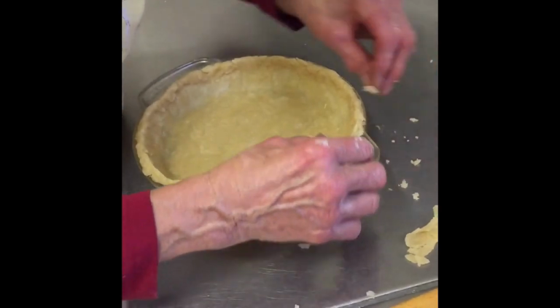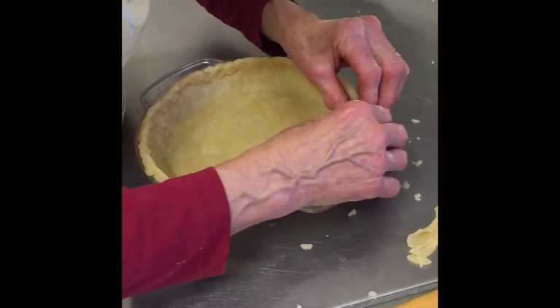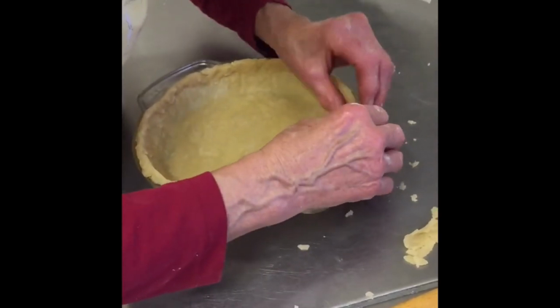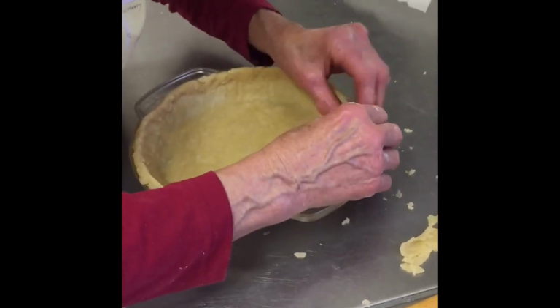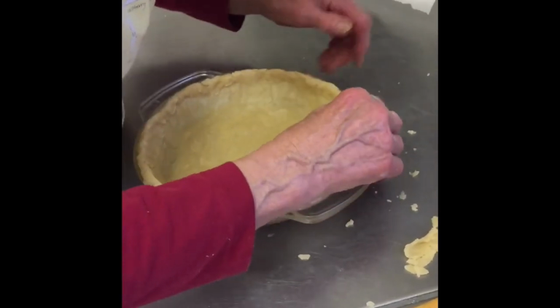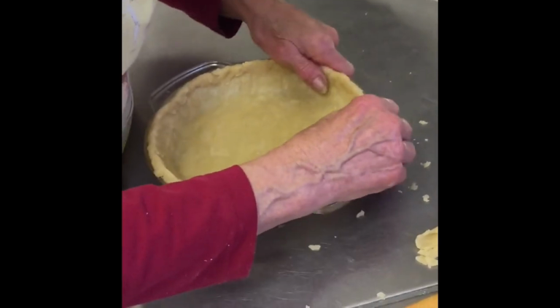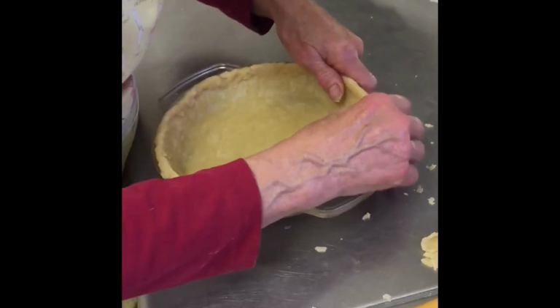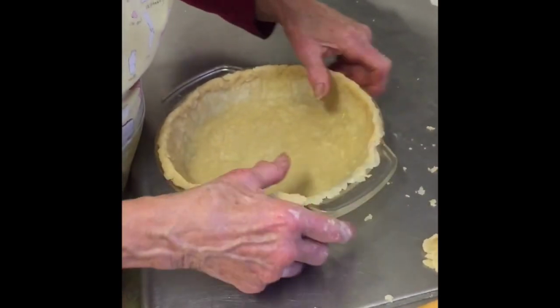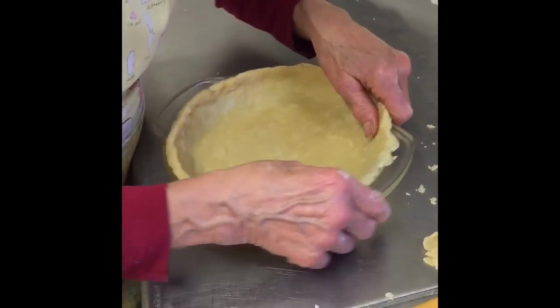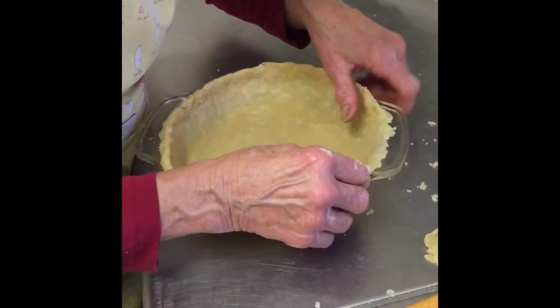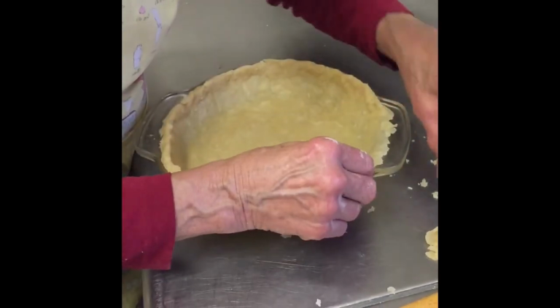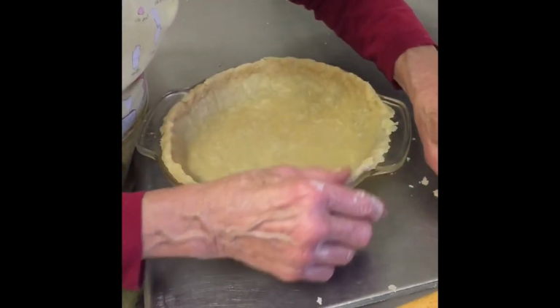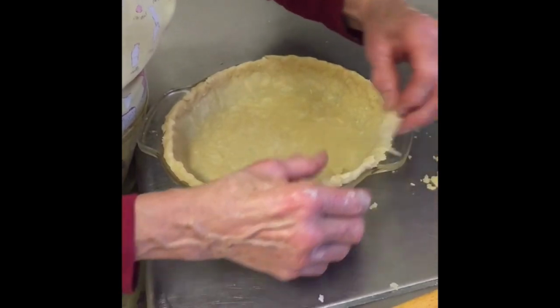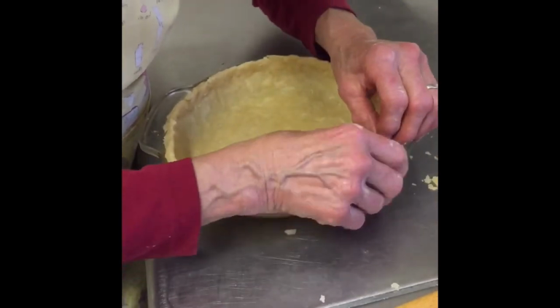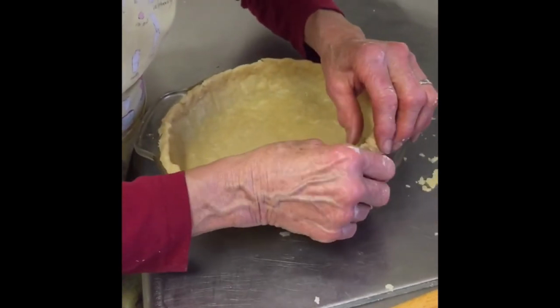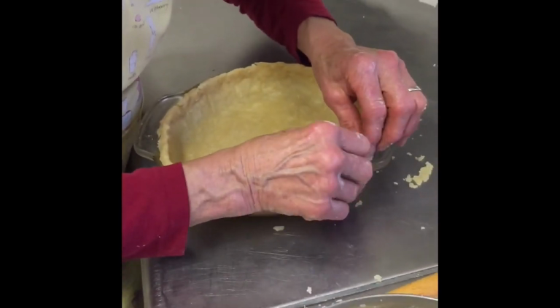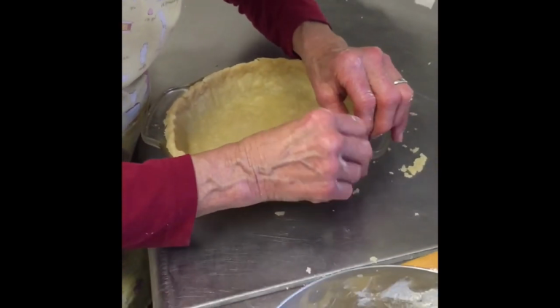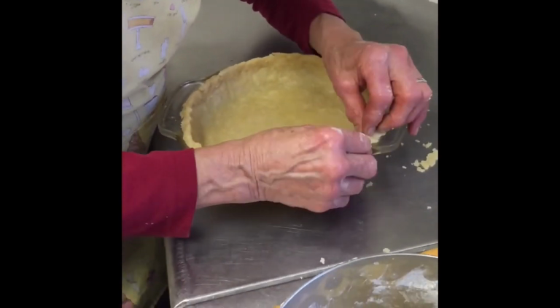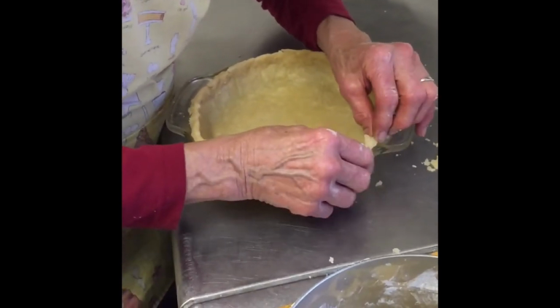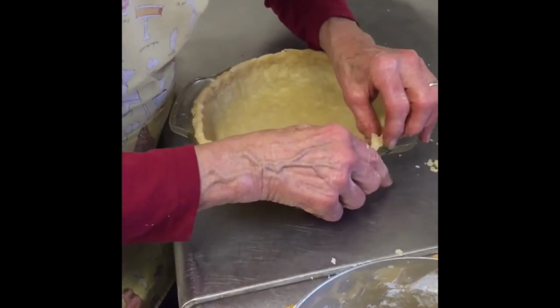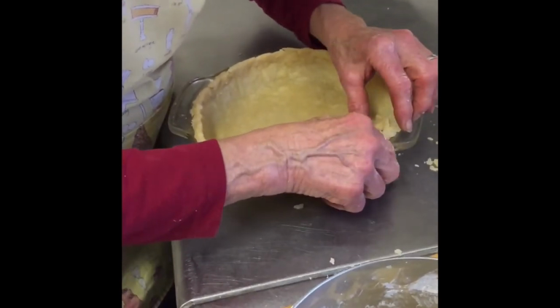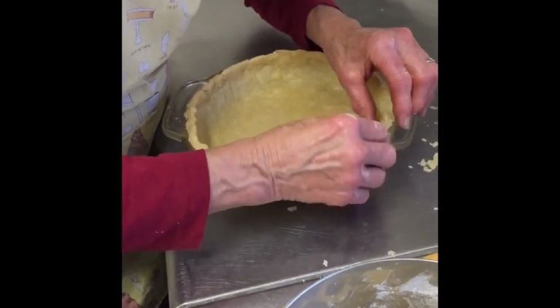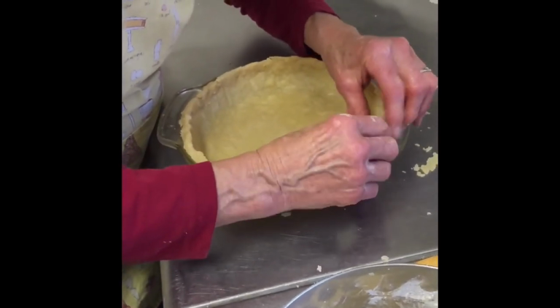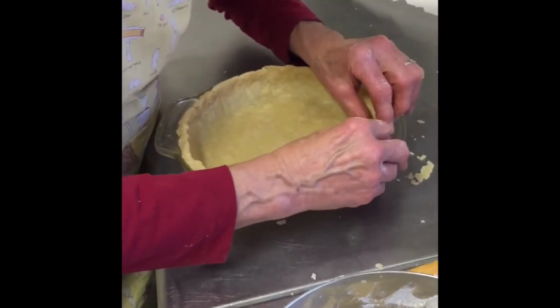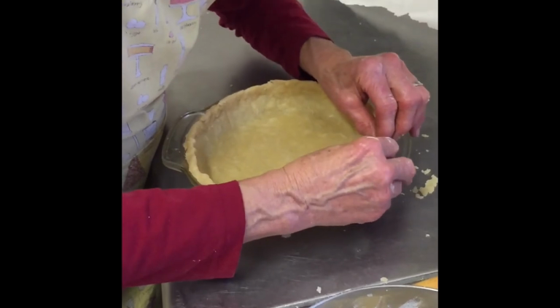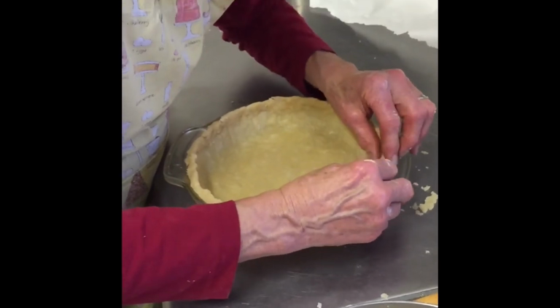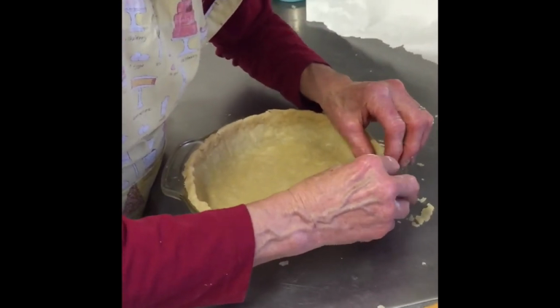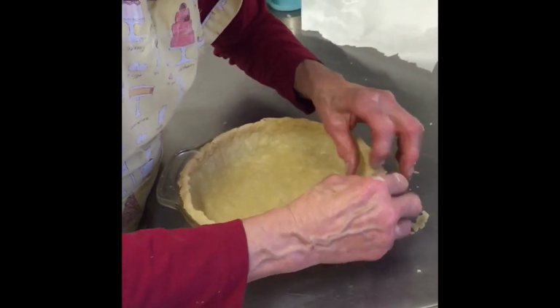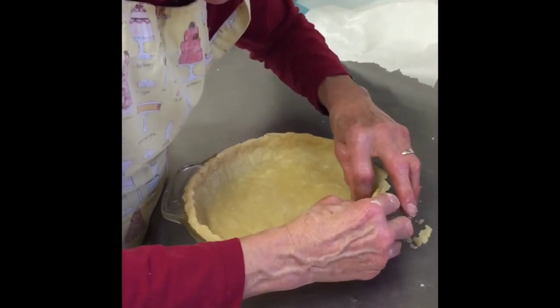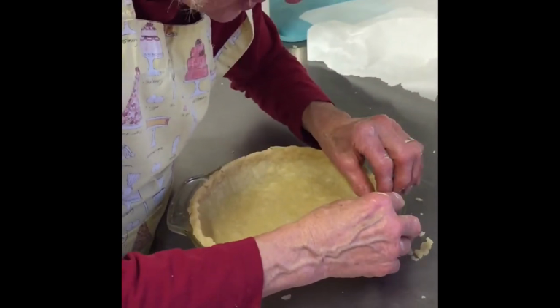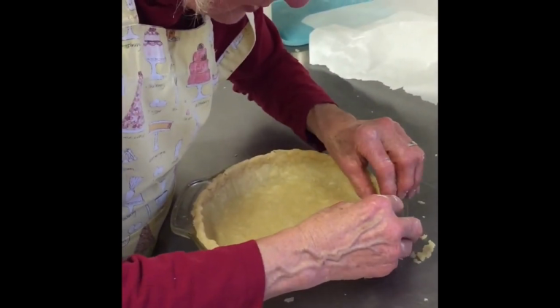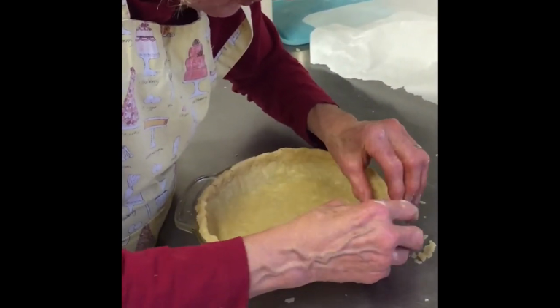Probably about 9,000. 9,000! Yeah. Lisa's been at this, what, 15 years now? I started doing this when she started having a restaurant.